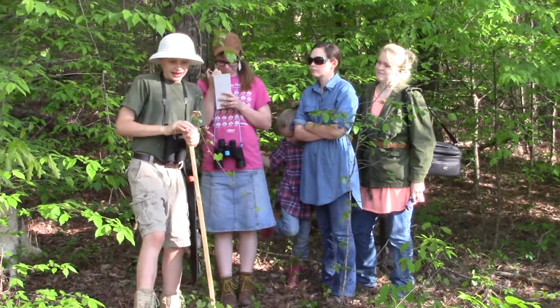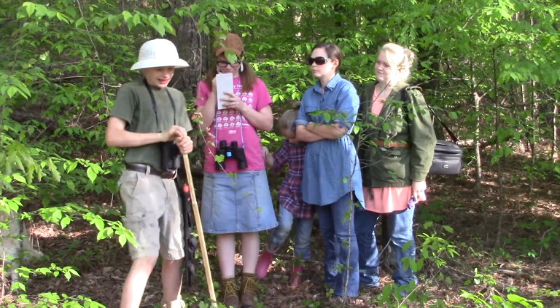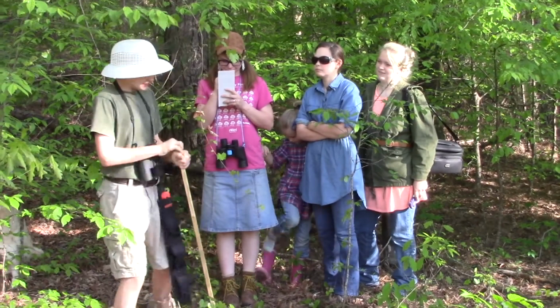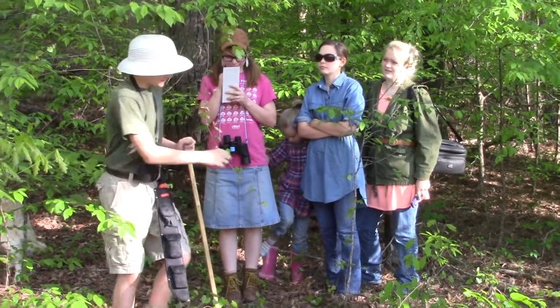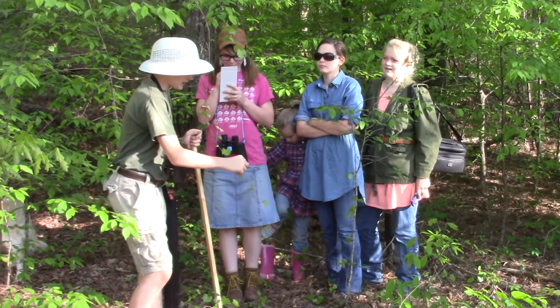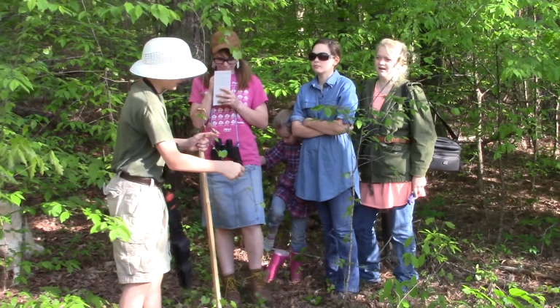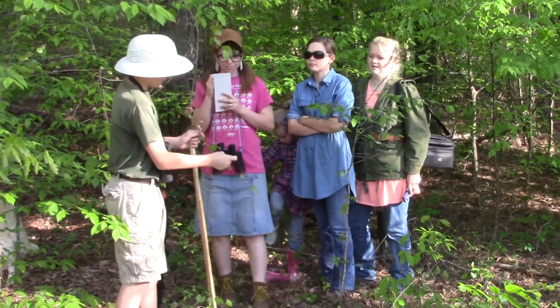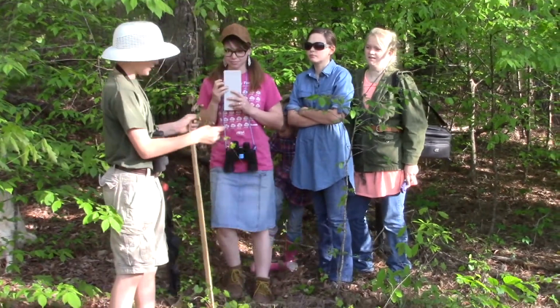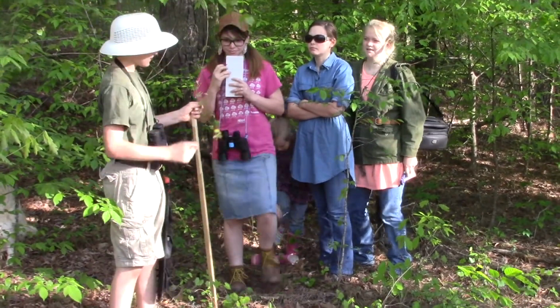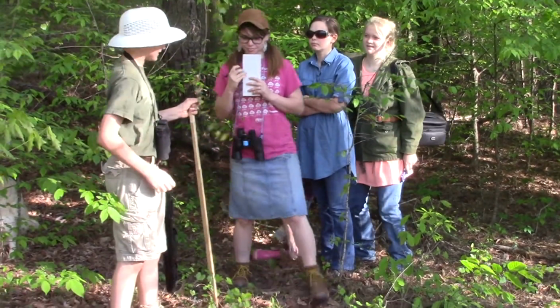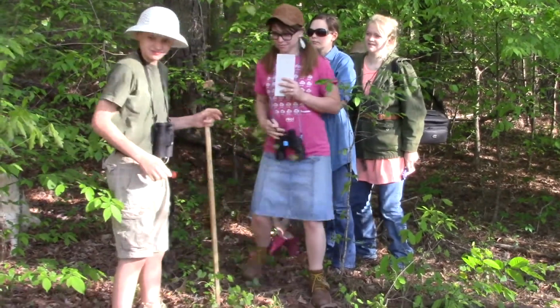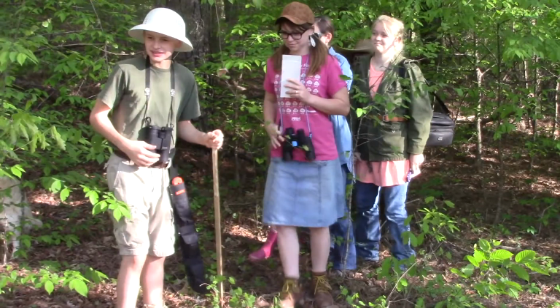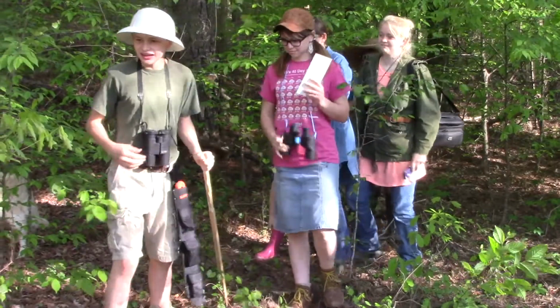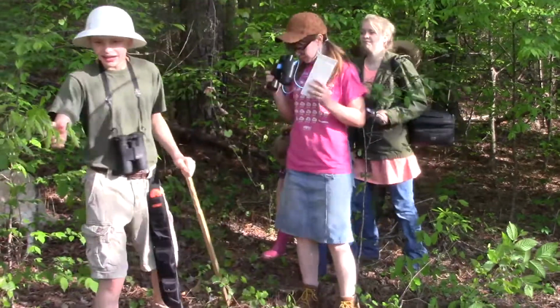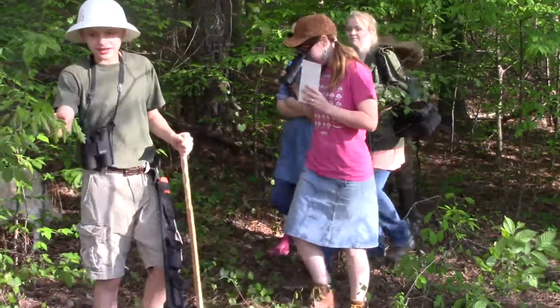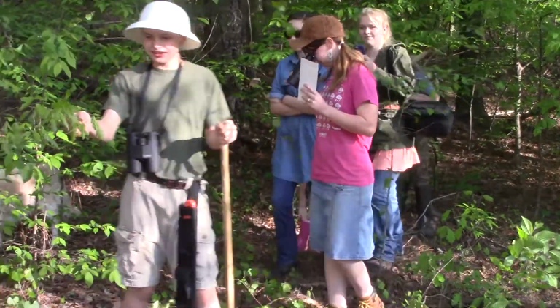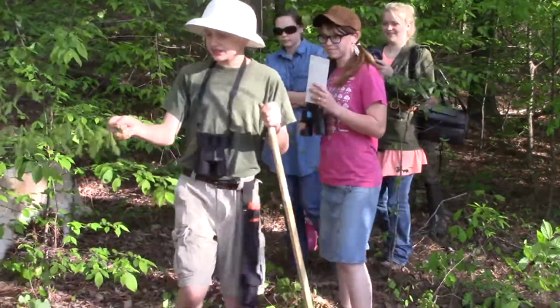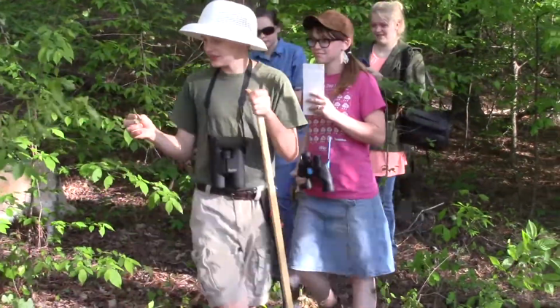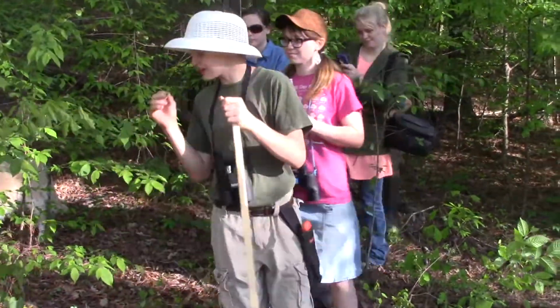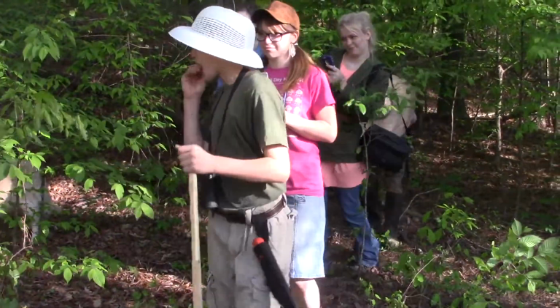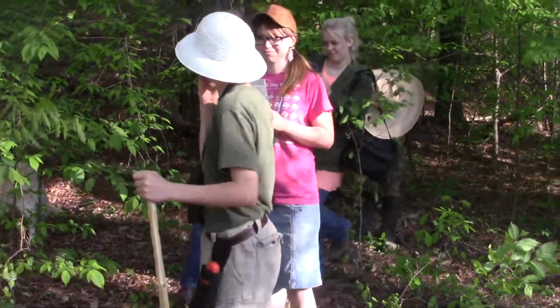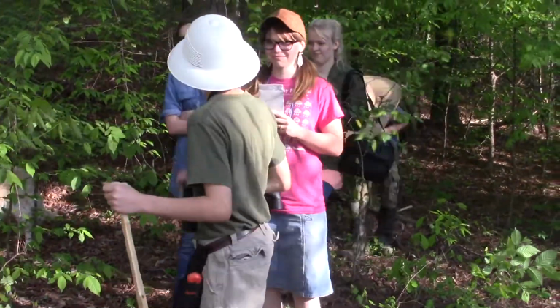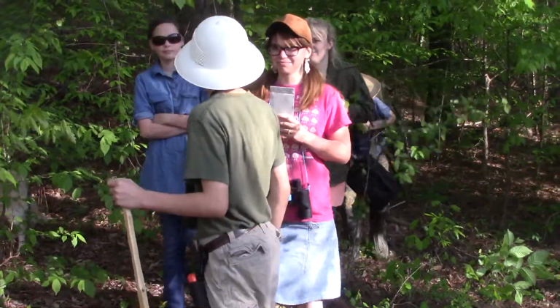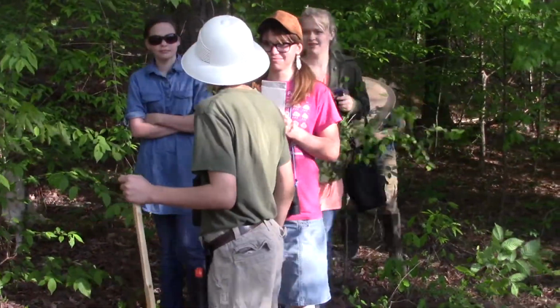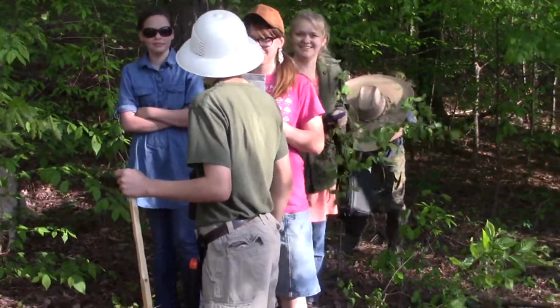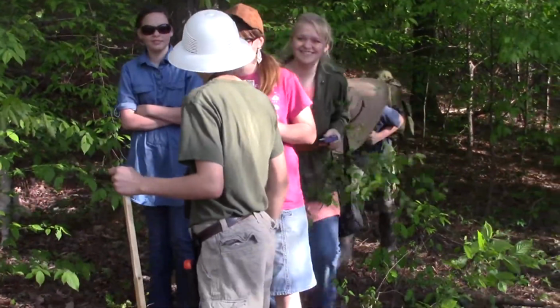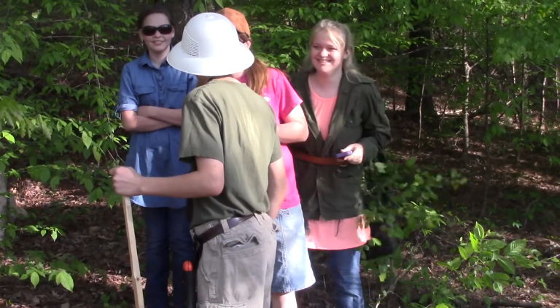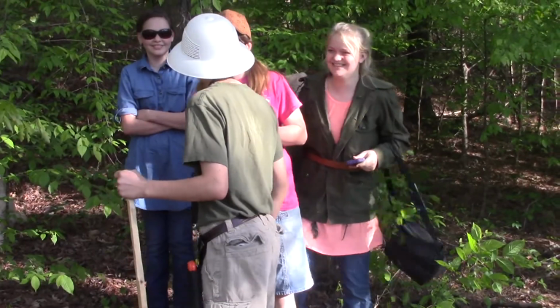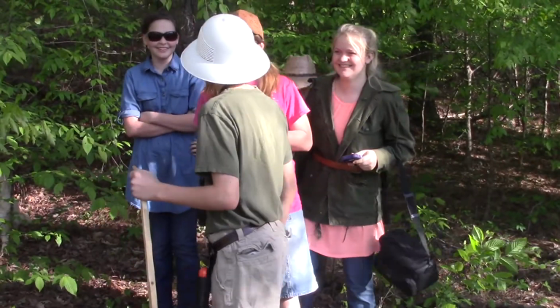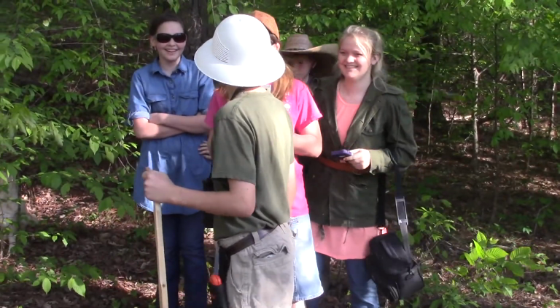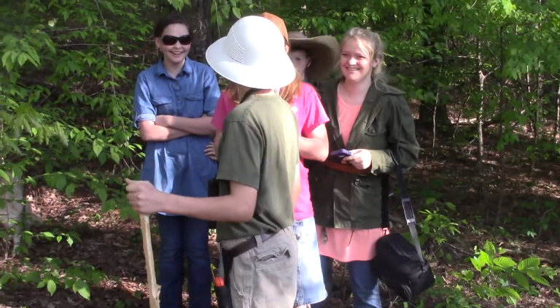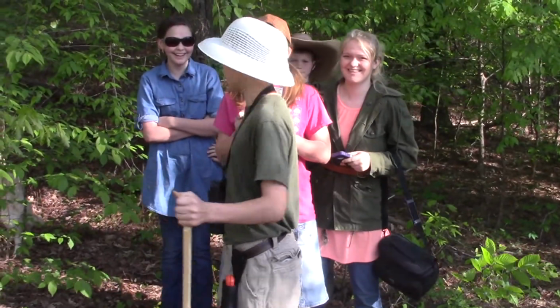And as you see, right here is a grapevine. And right here is something that I'll eat. I don't know what that is.